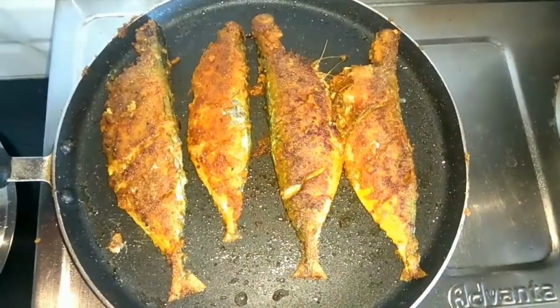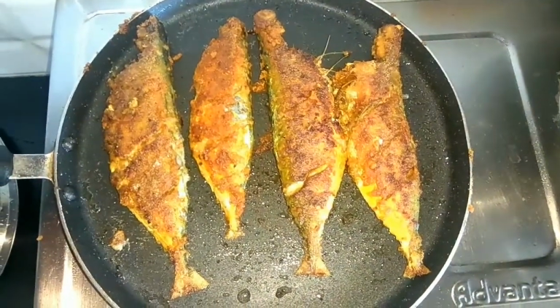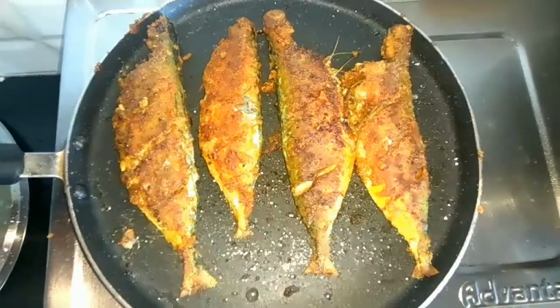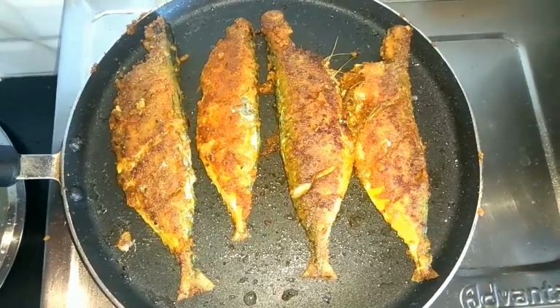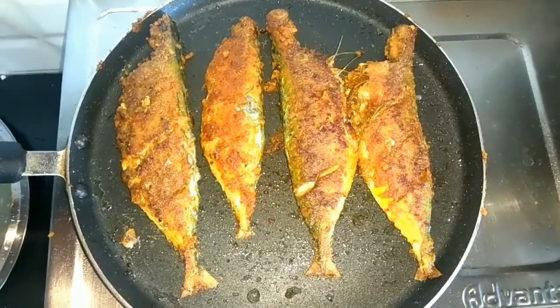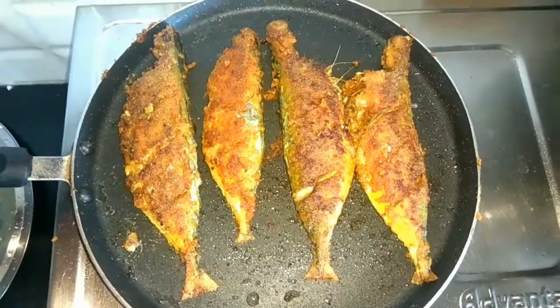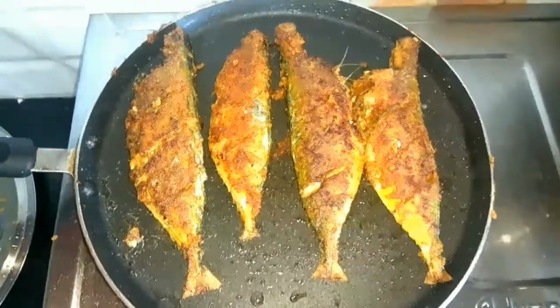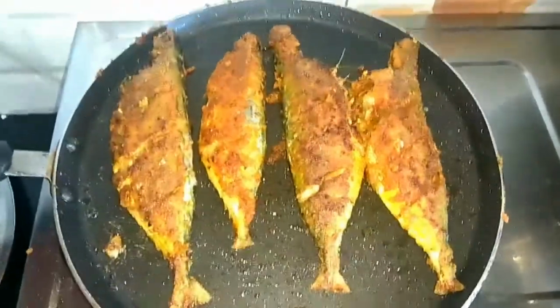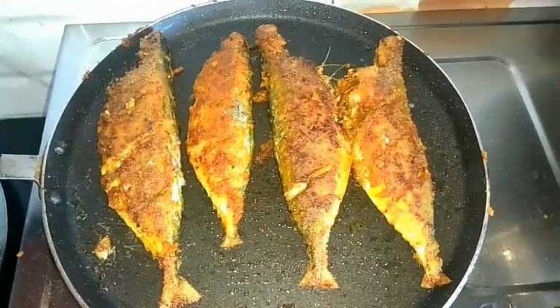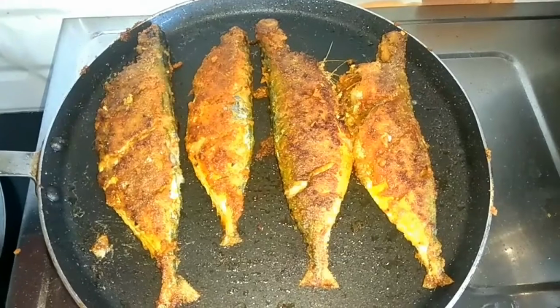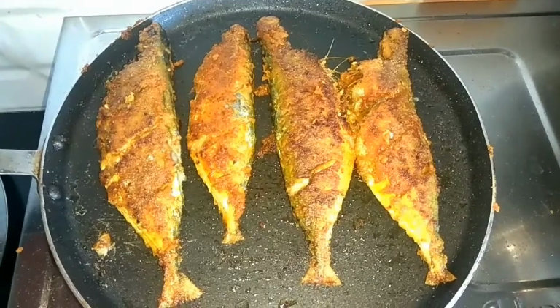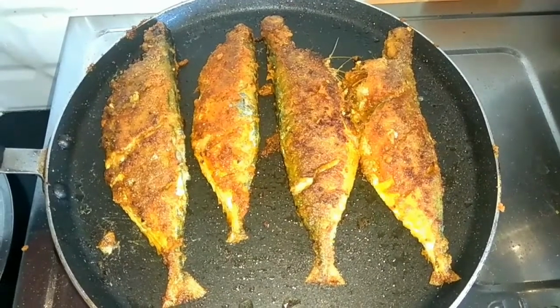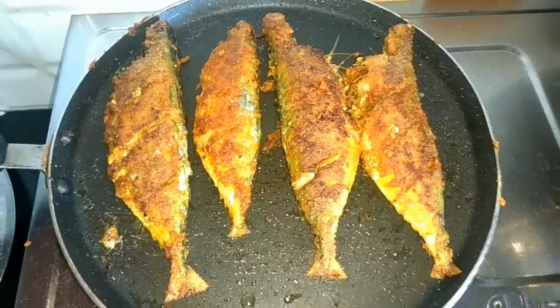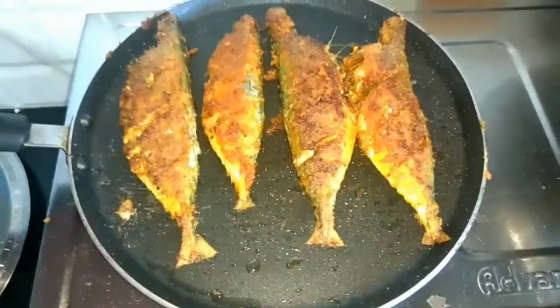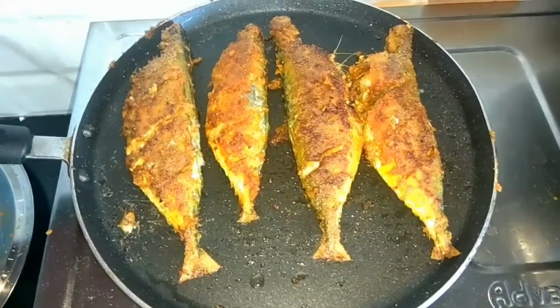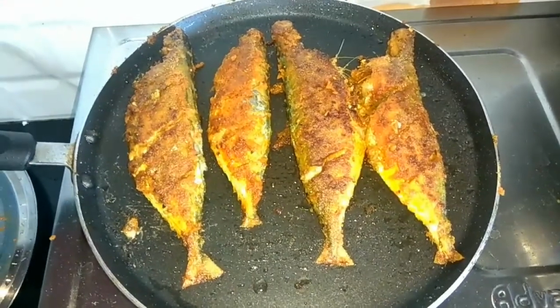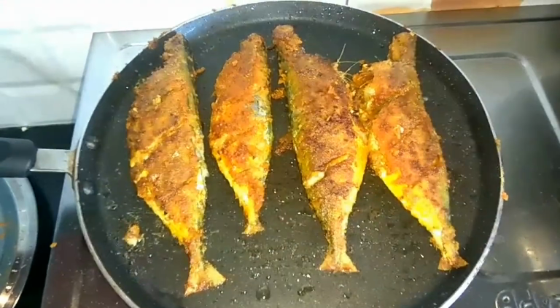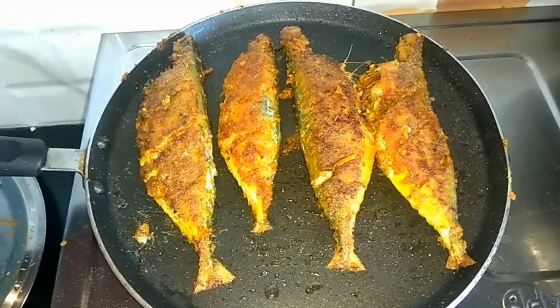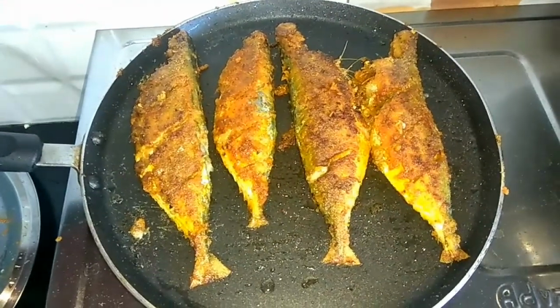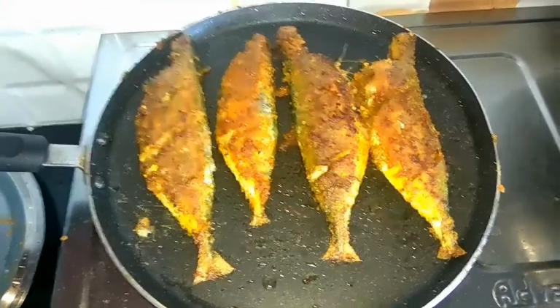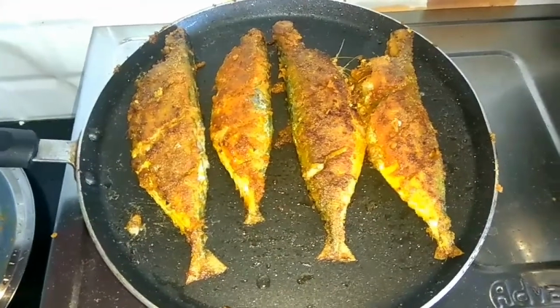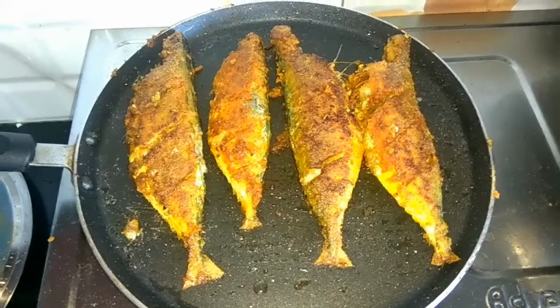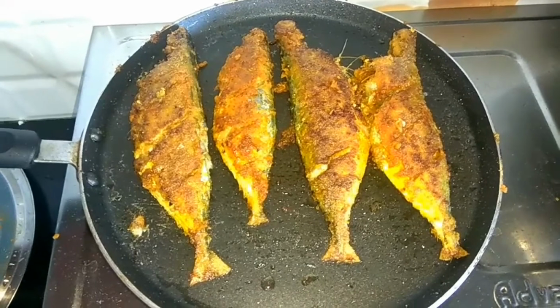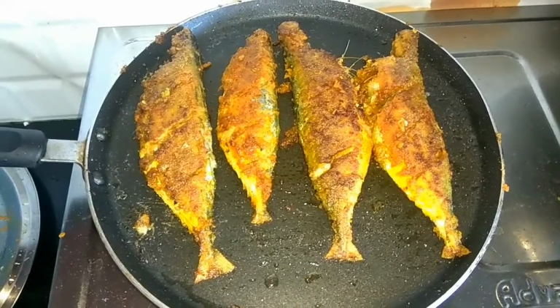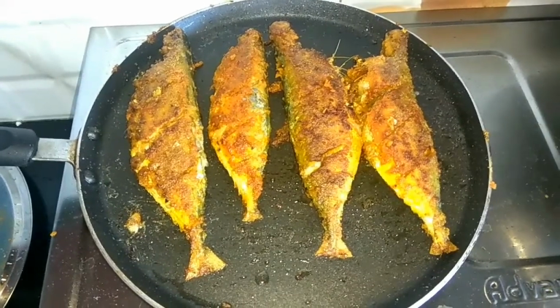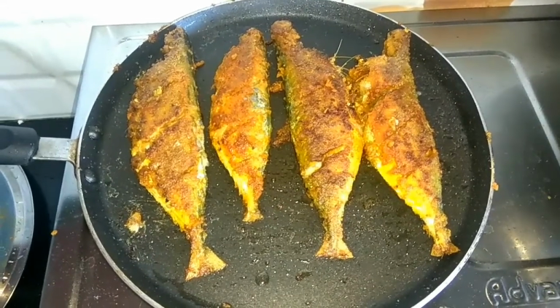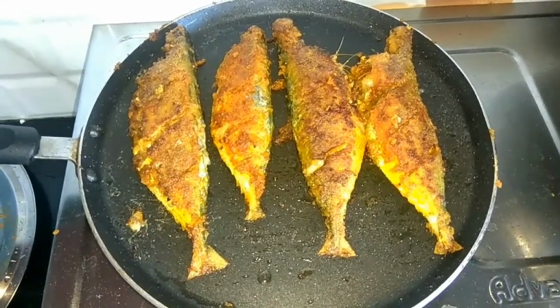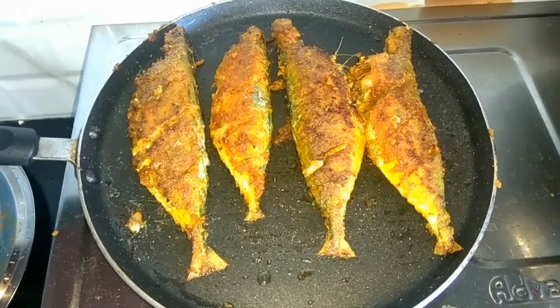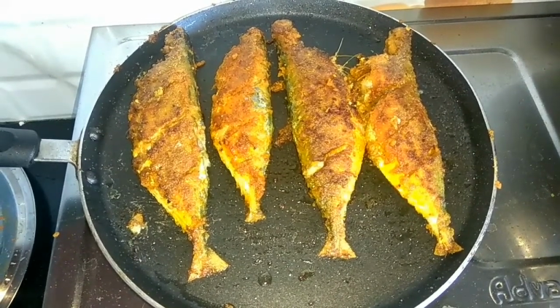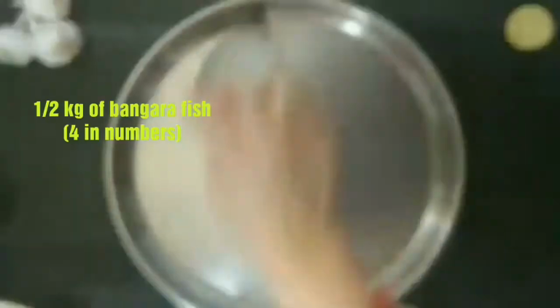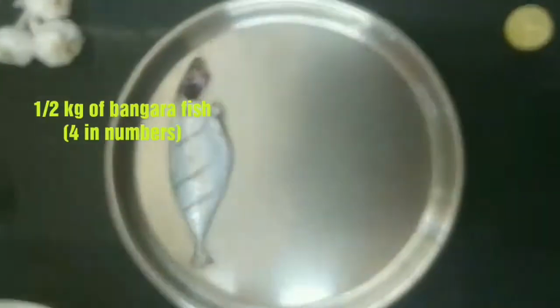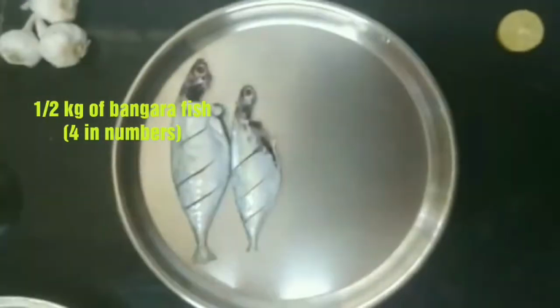Hello friends, welcome to my kitchen. Today we are going to make bangra fish fry. Hope you guys will like it because this recipe tastes really good. This is basically a tawa fry recipe, so let's start it.